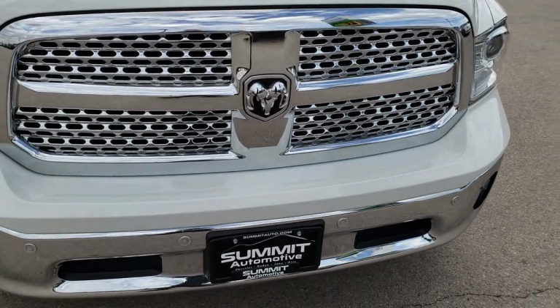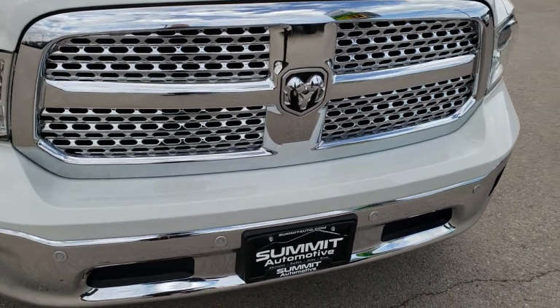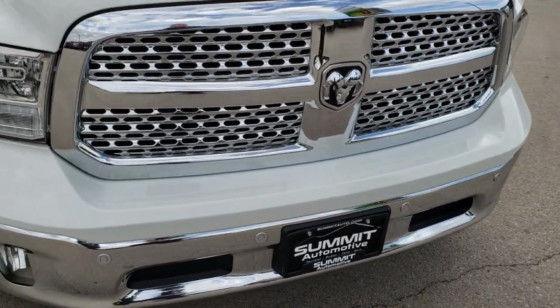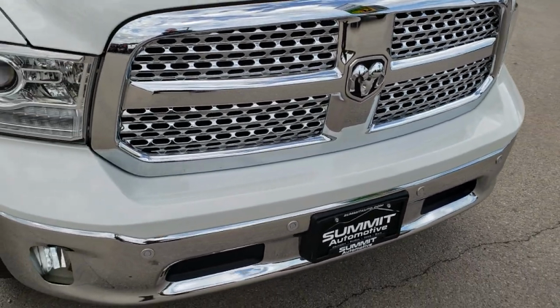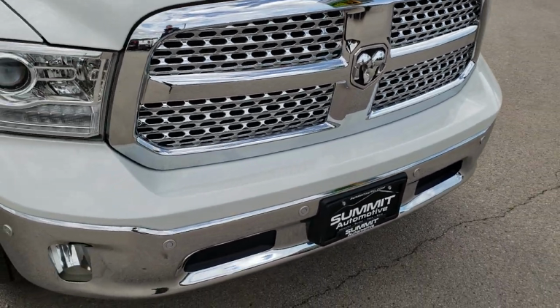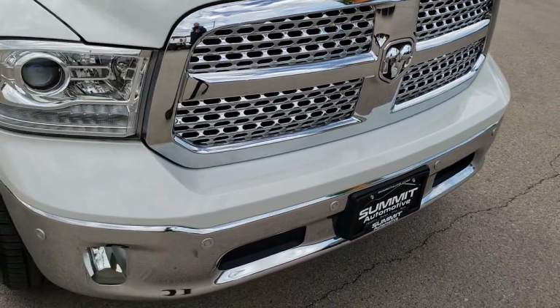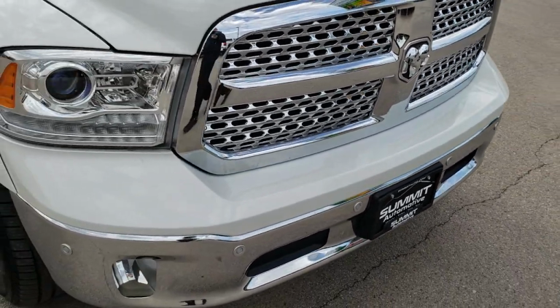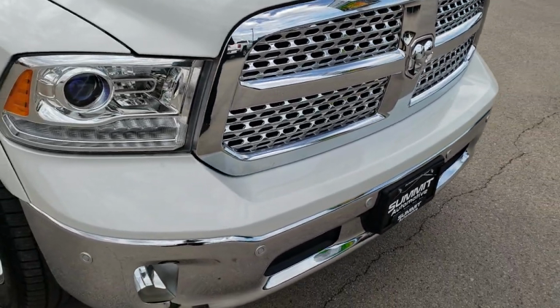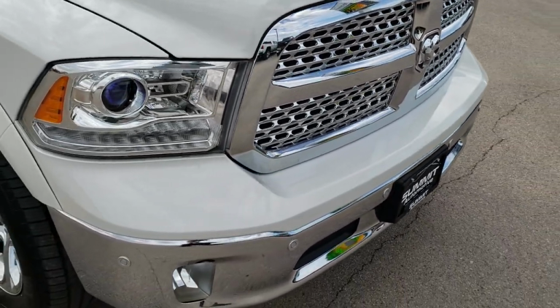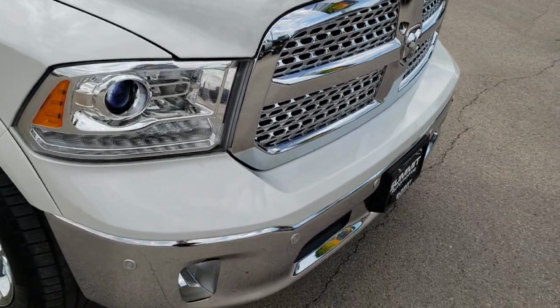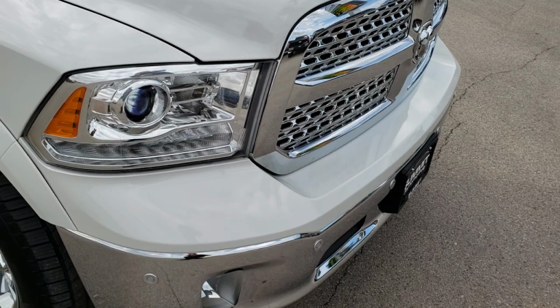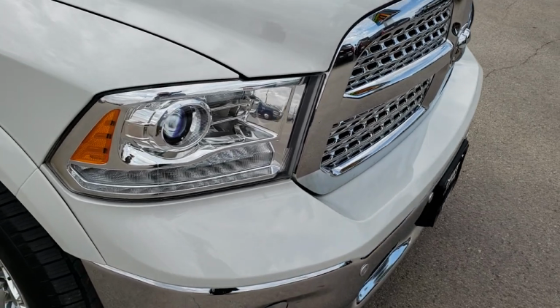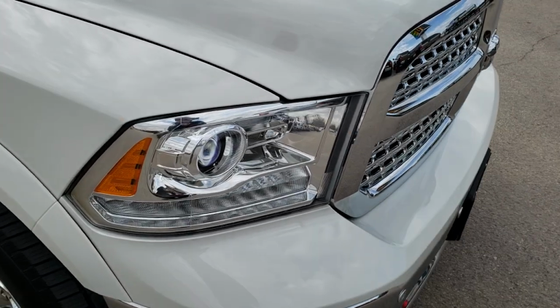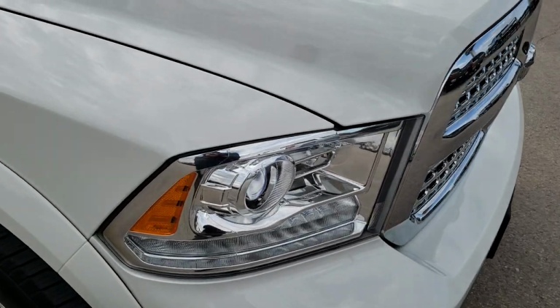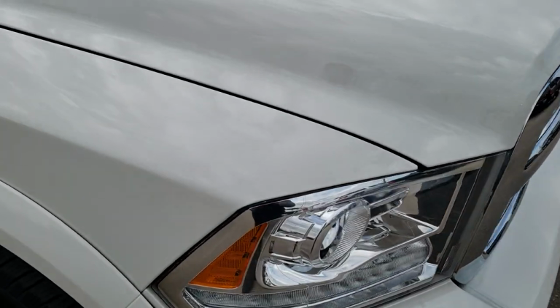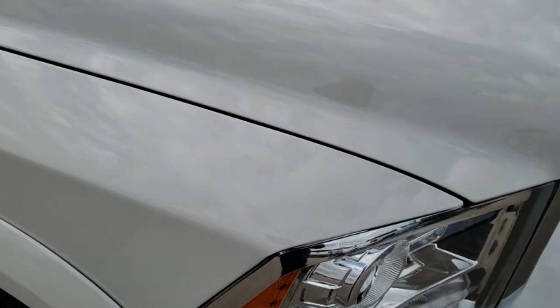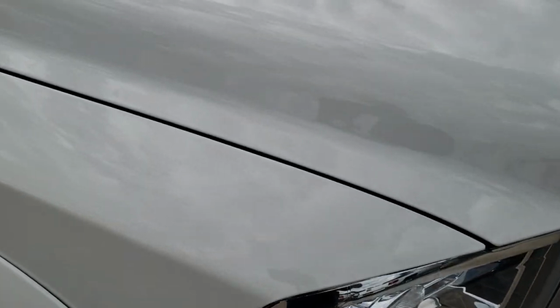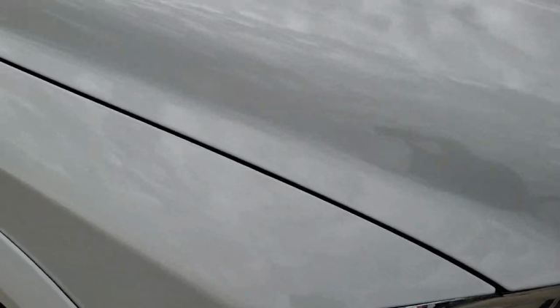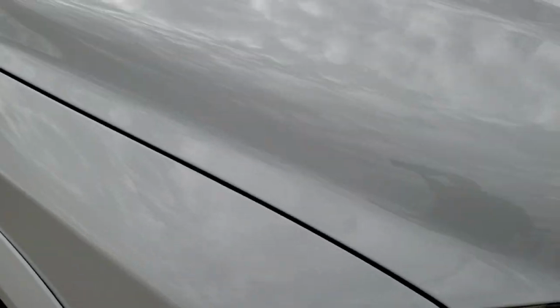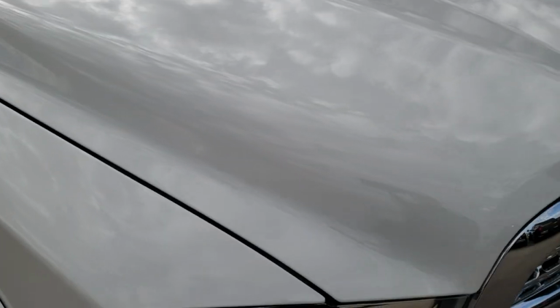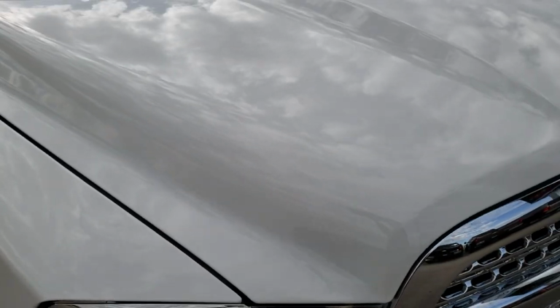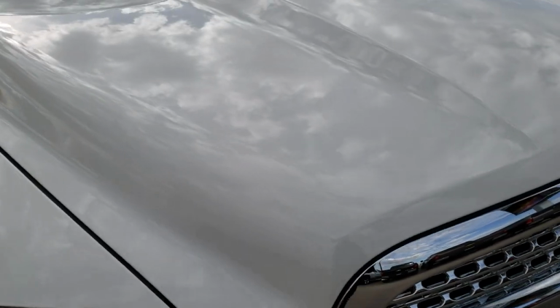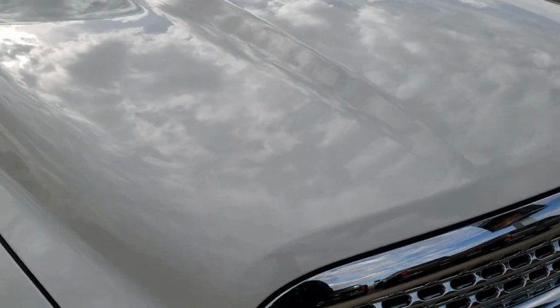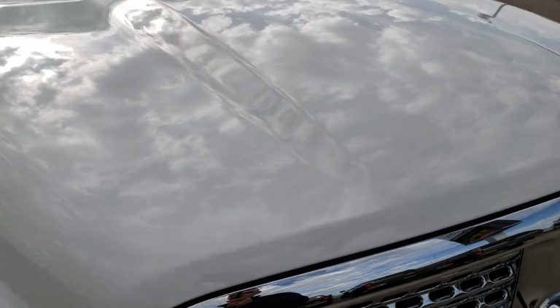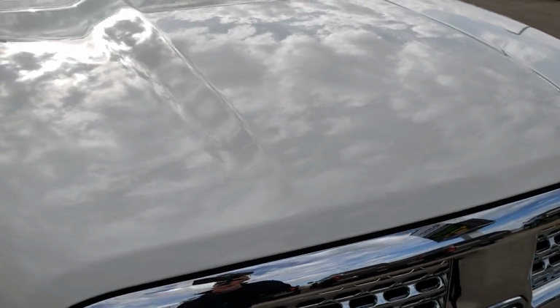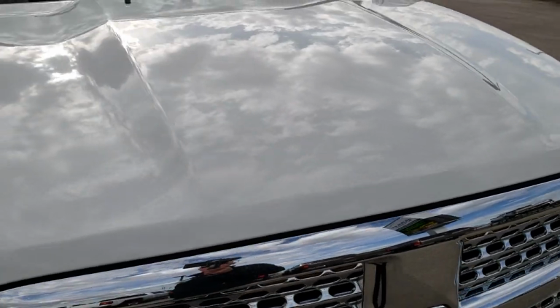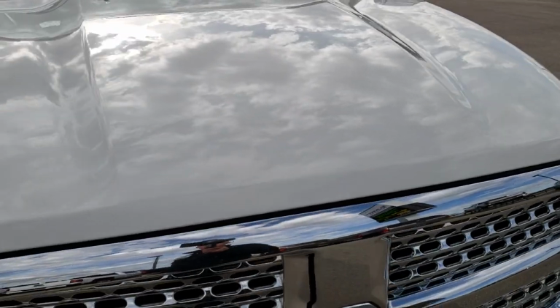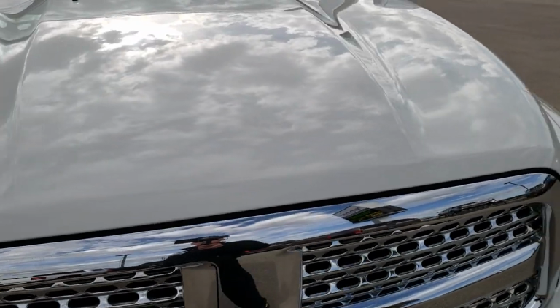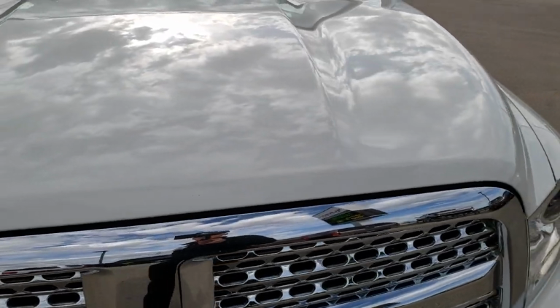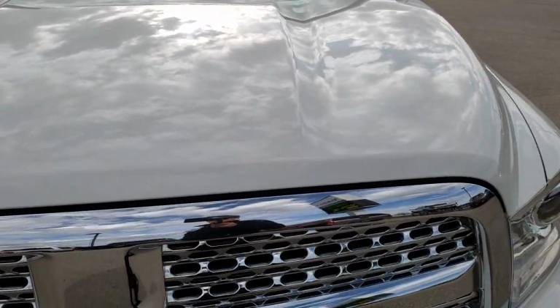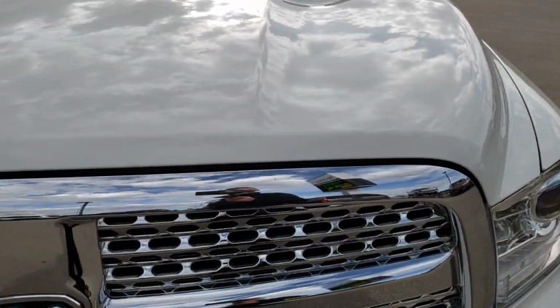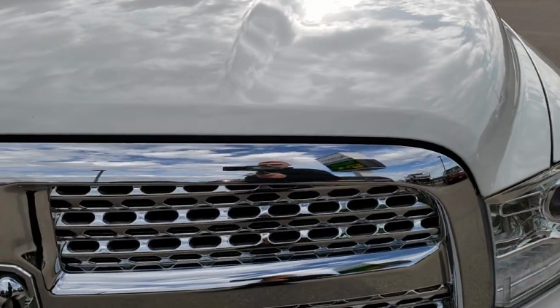Today we are checking out this super clean 2016 Ram 1500 crew cab, 5 foot 7 inch short box. This truck has the 3-liter V6 EcoDiesel motor.